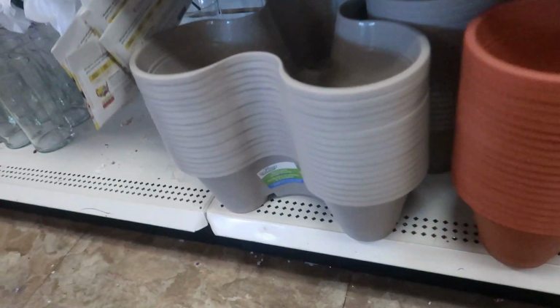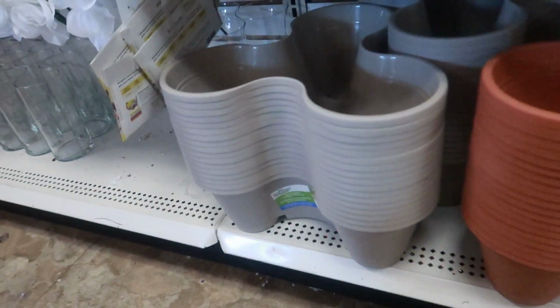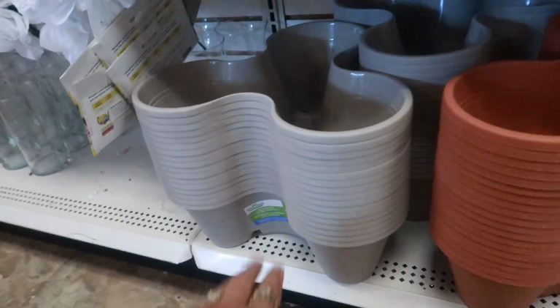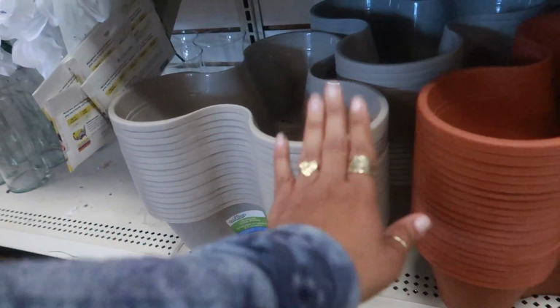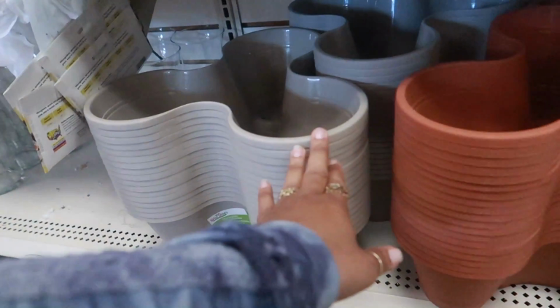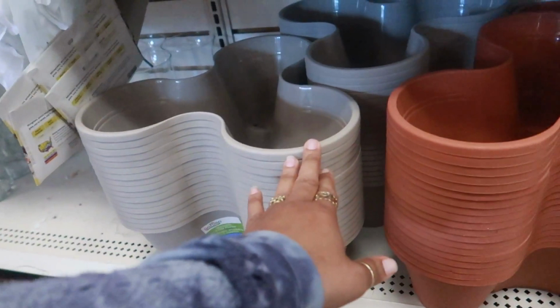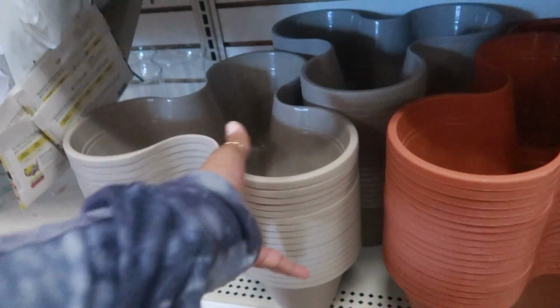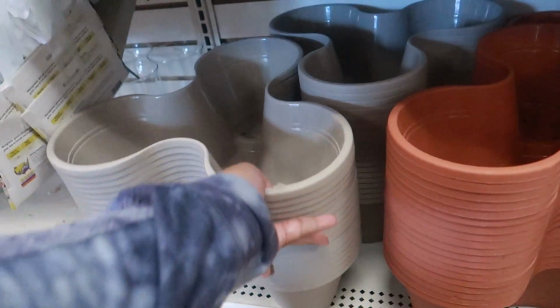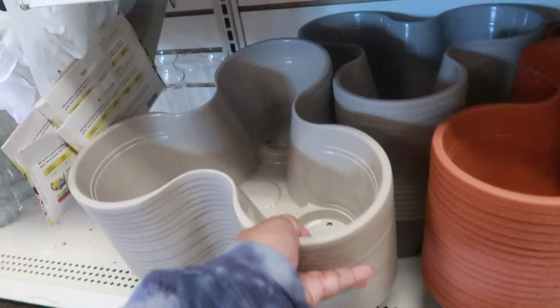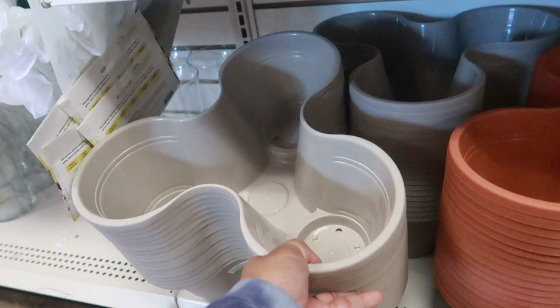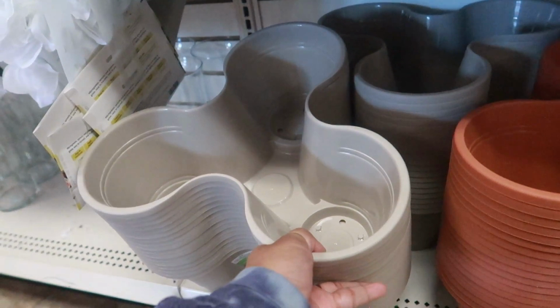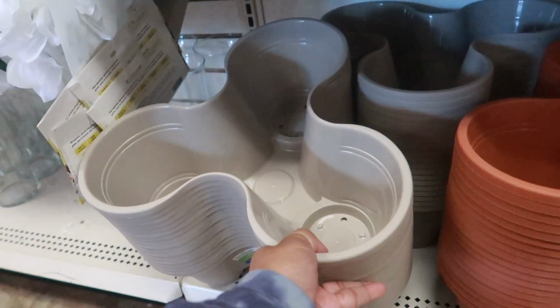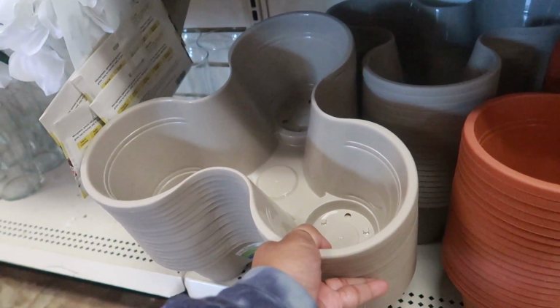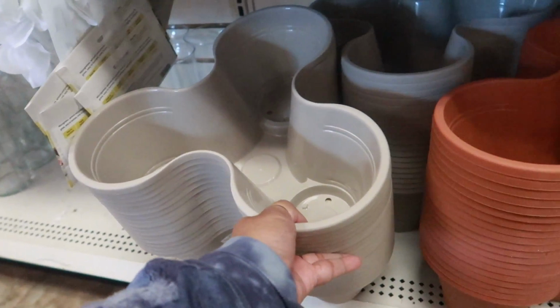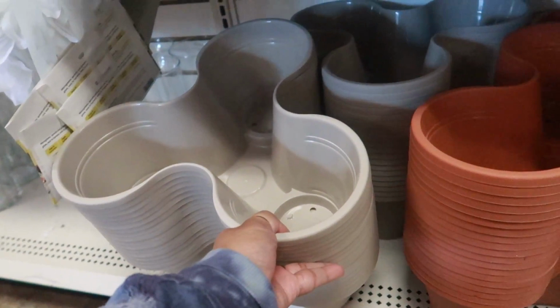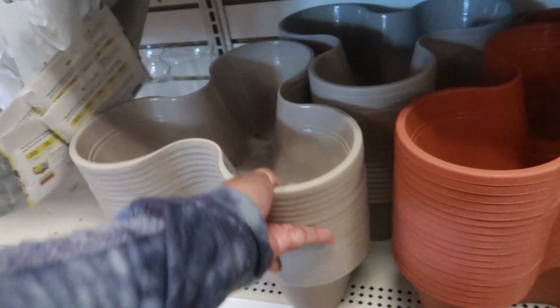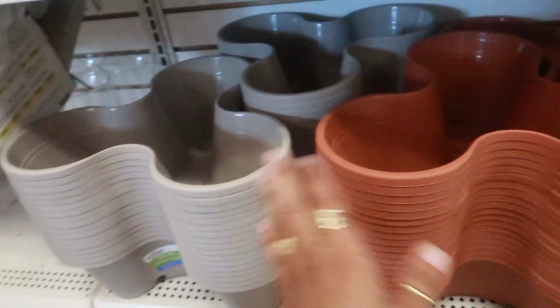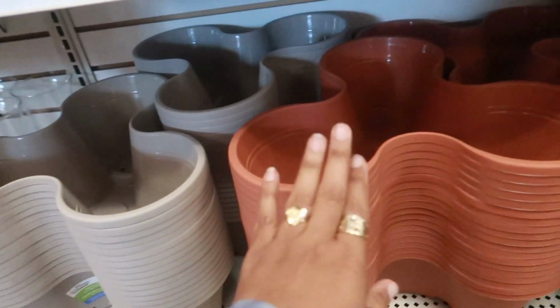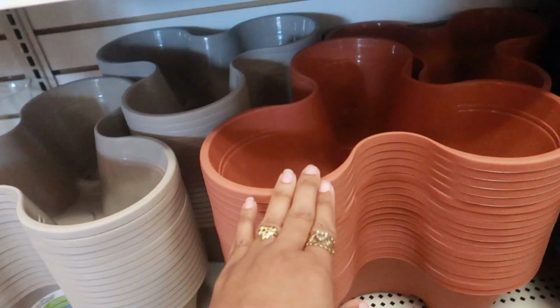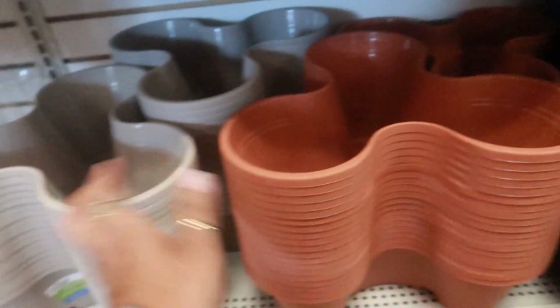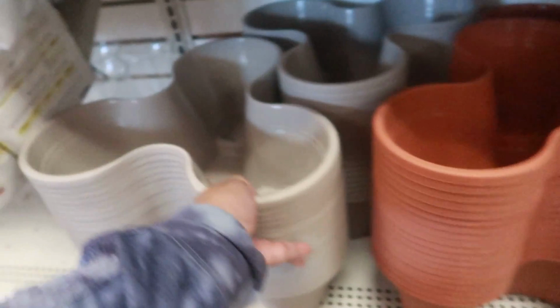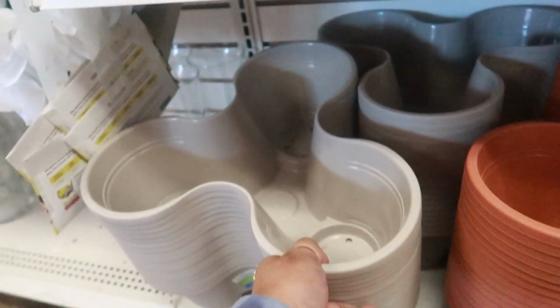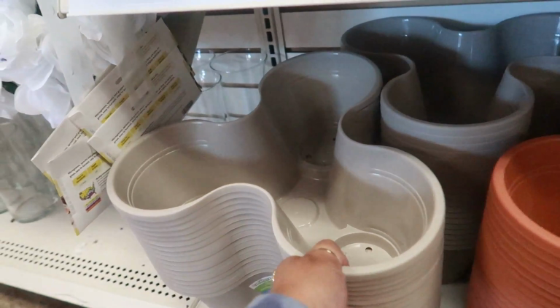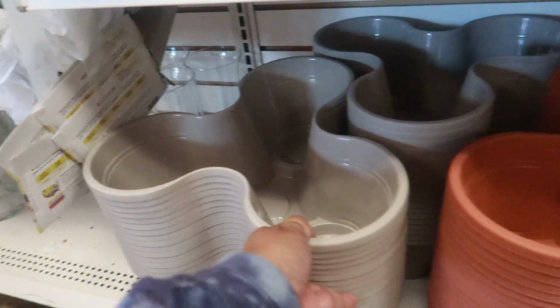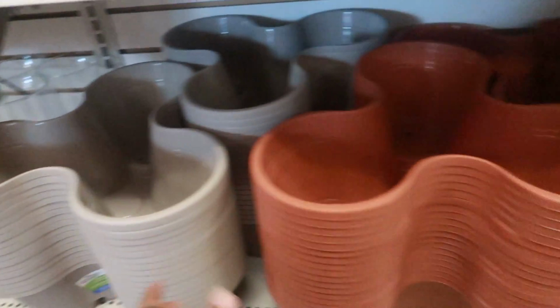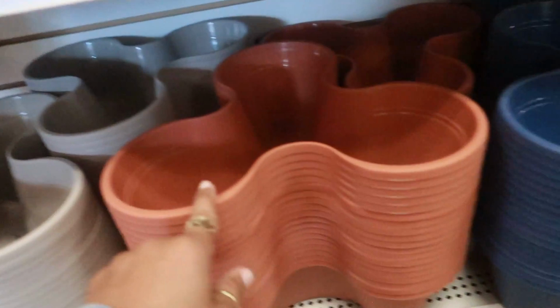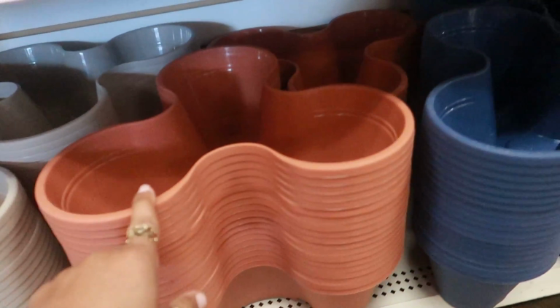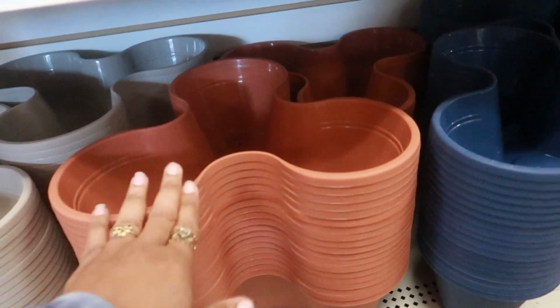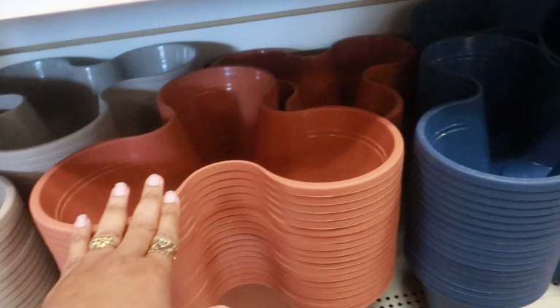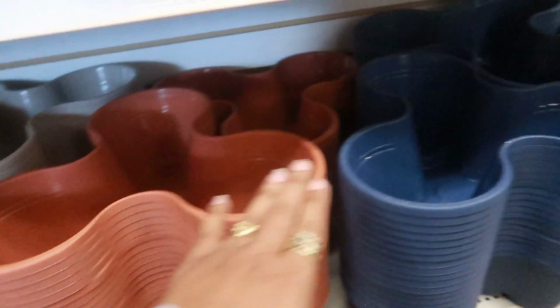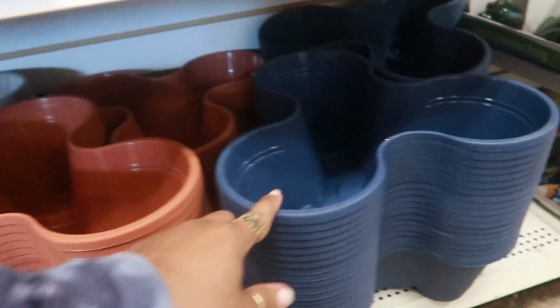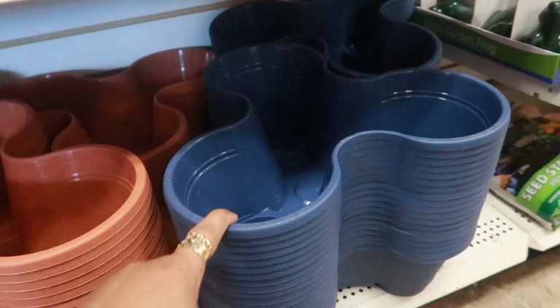They also have the stackable three-tier planters. I see three colors this time — in the past I've only seen one color, but now I'm seeing gray, terracotta, and blue.